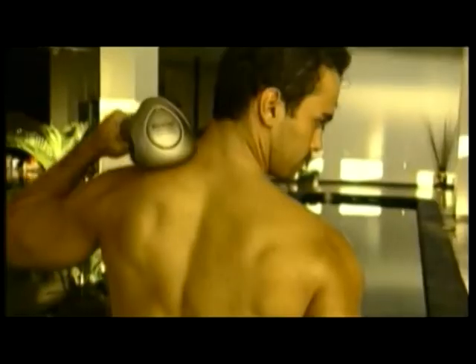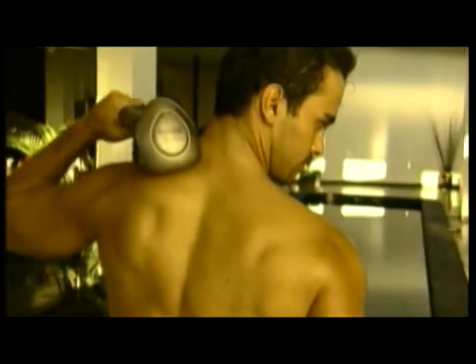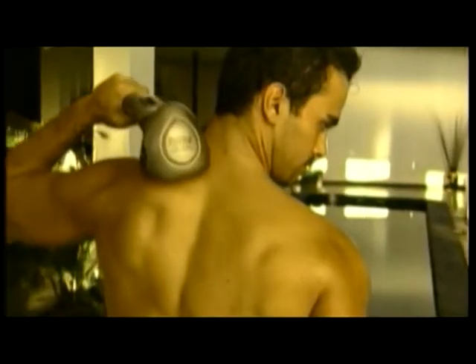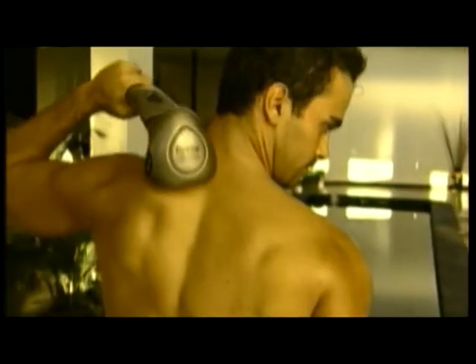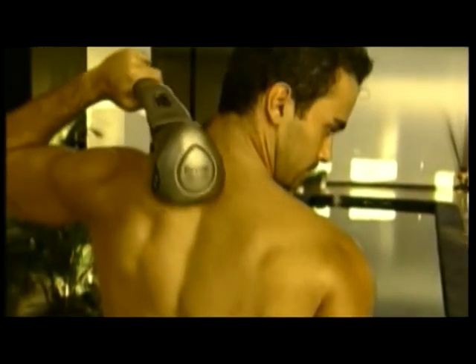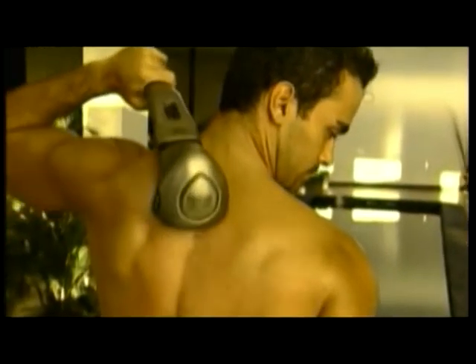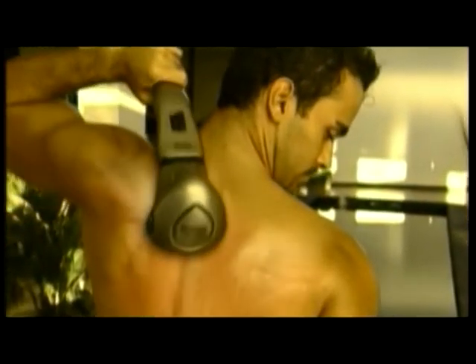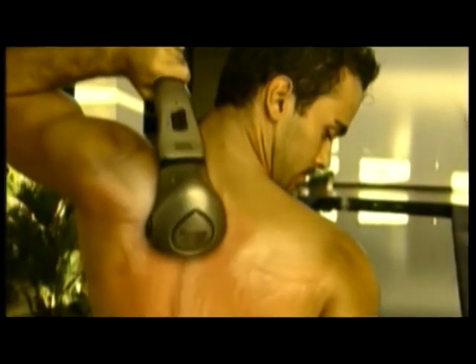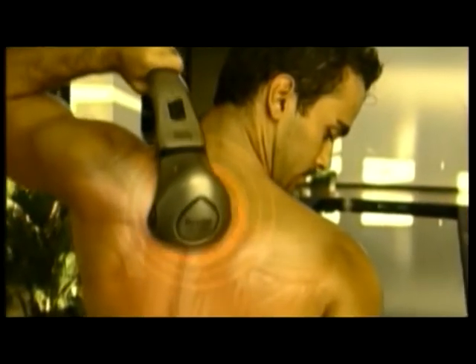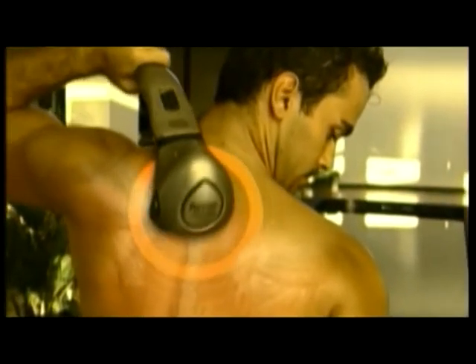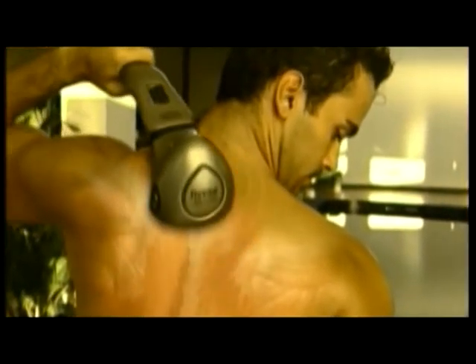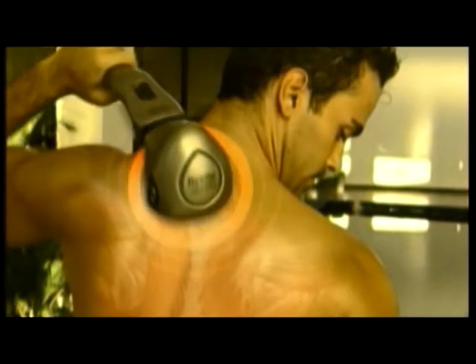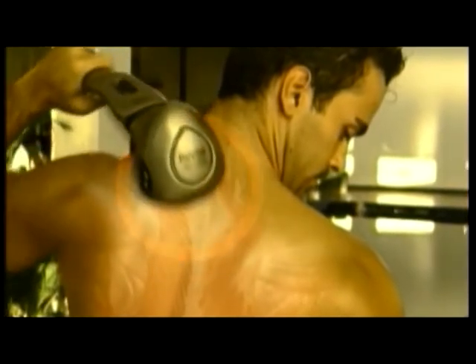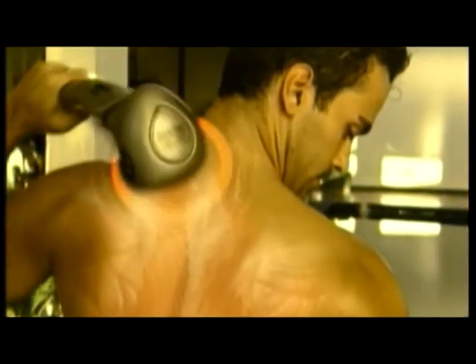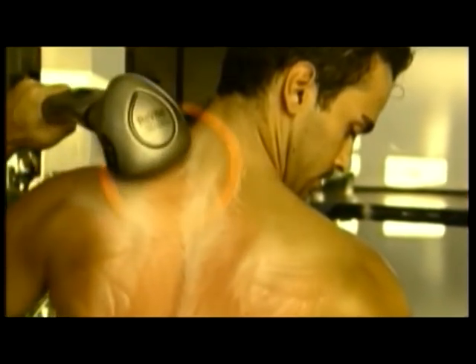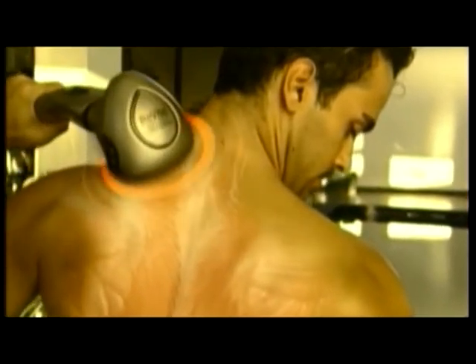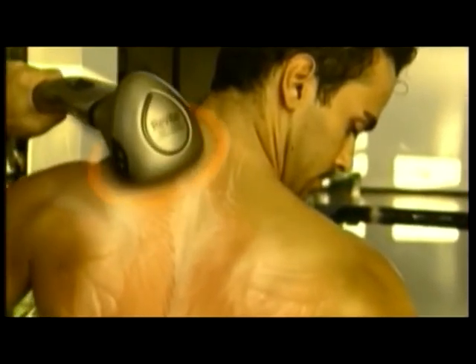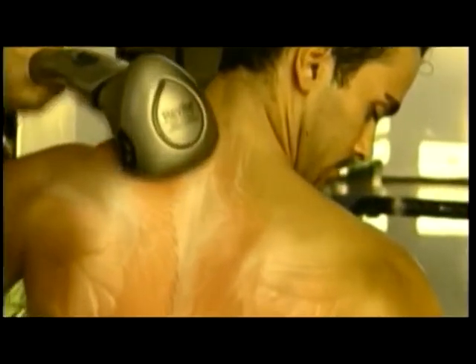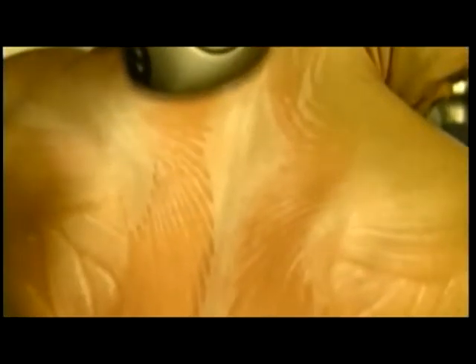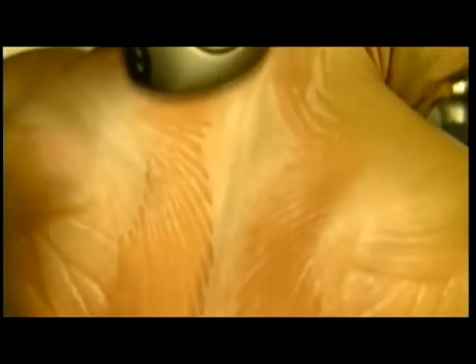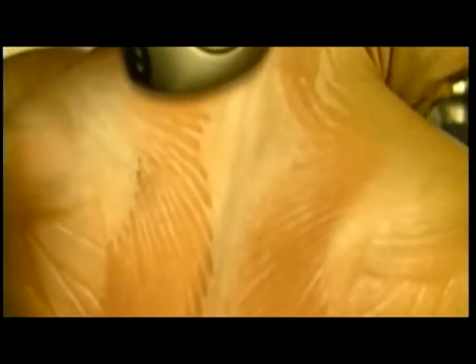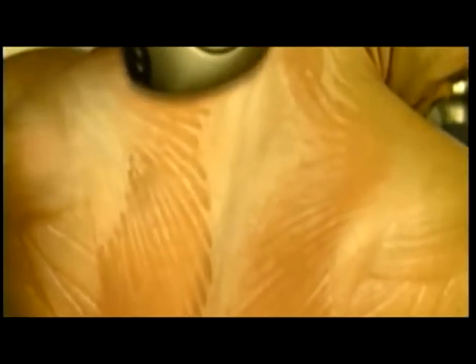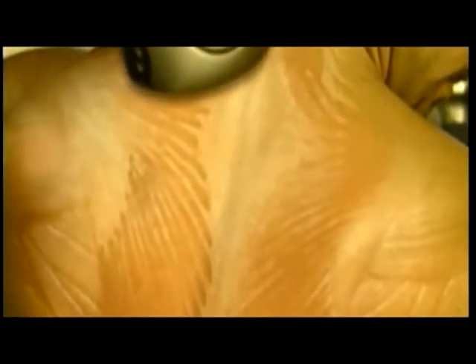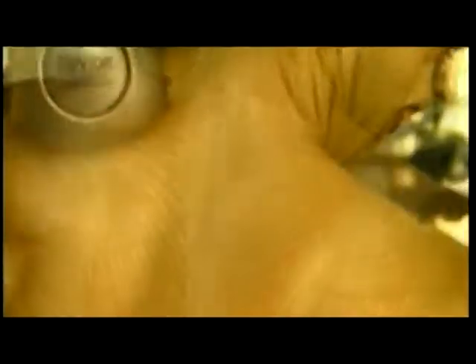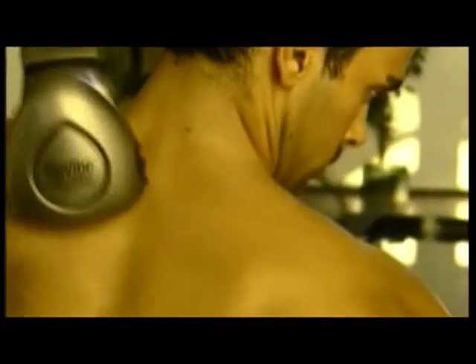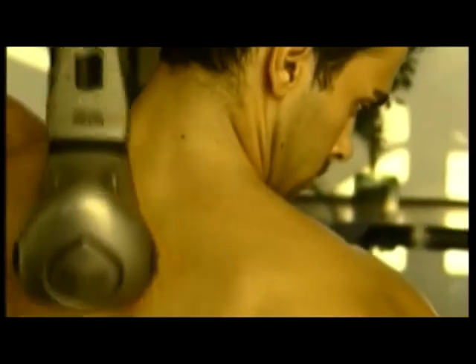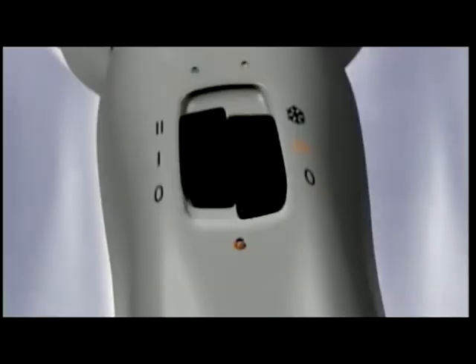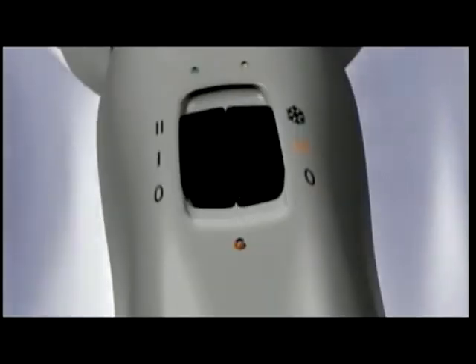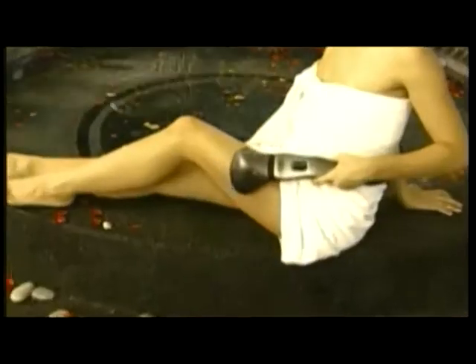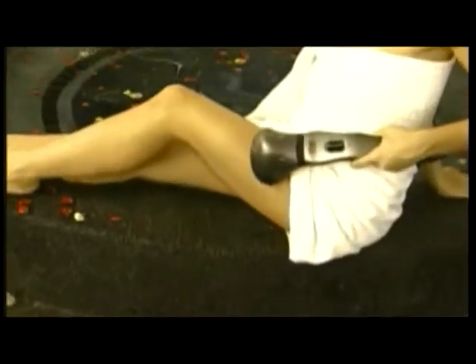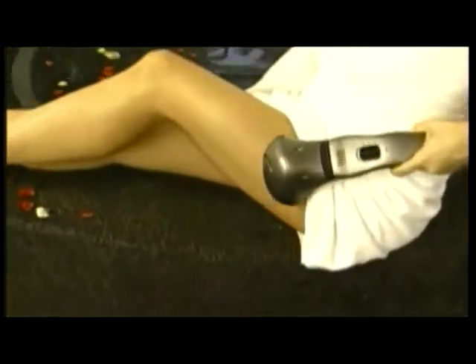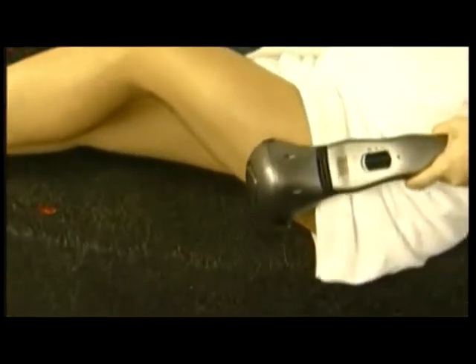First, it delivers a deep, soothing heat that works like a hot stone massage, radiating and penetrating through your skin, bringing welcome relief deep into your sore and aching muscles.